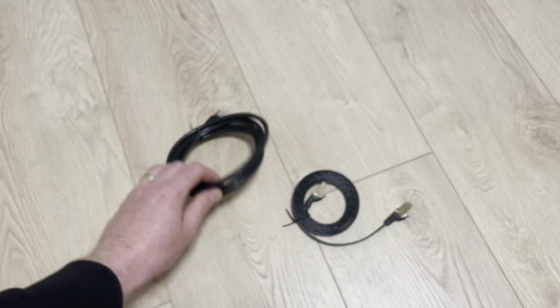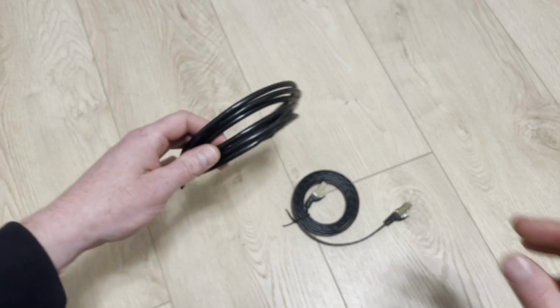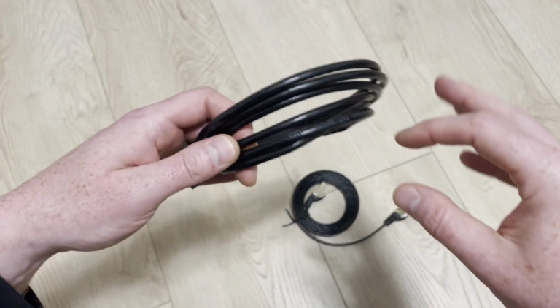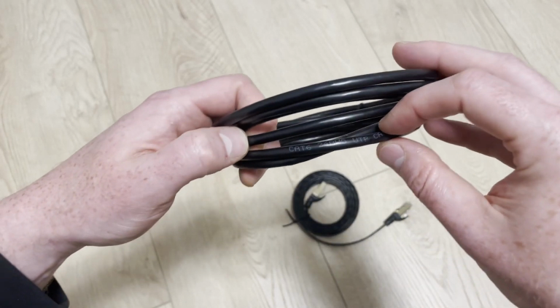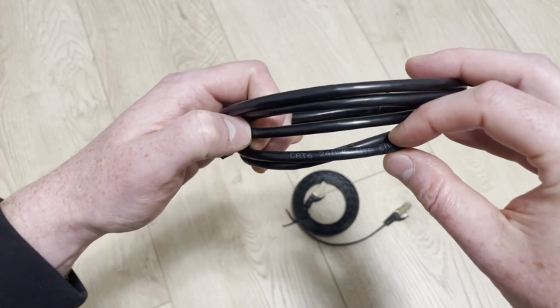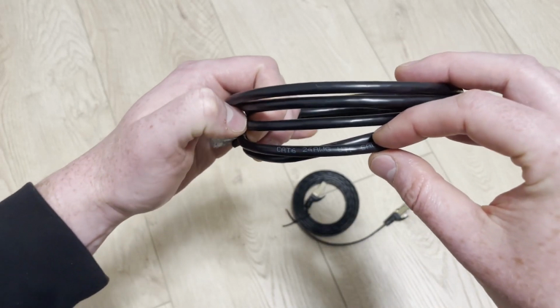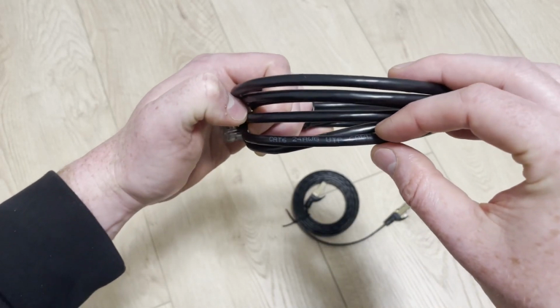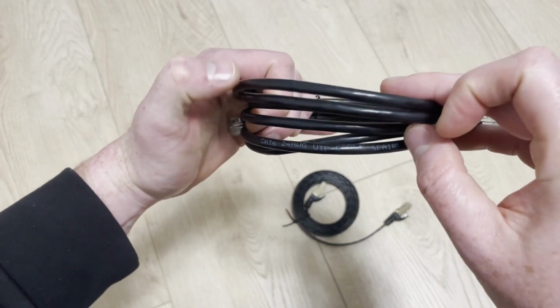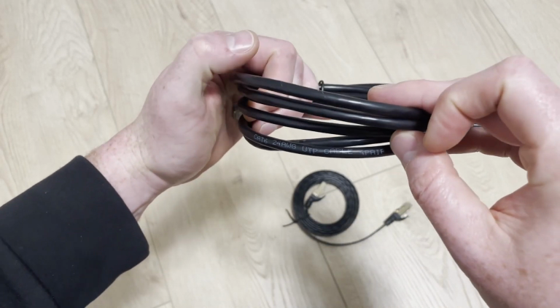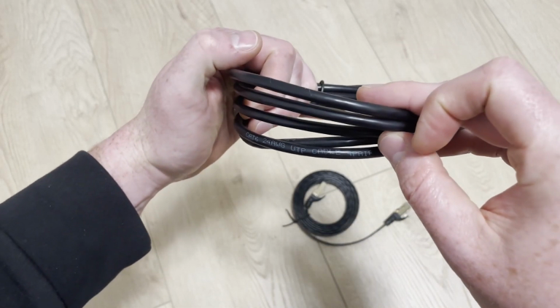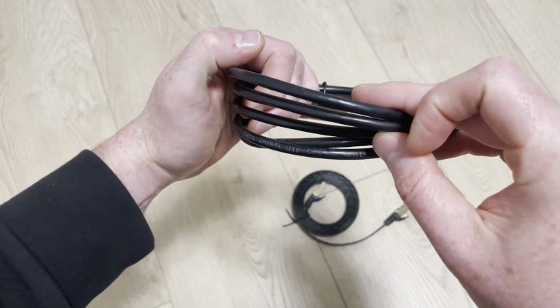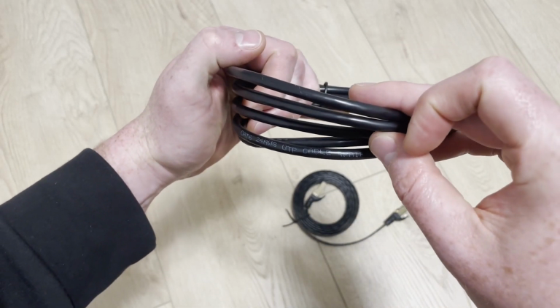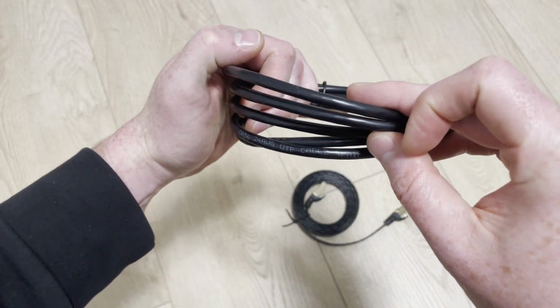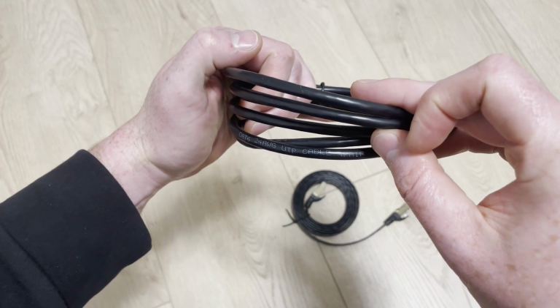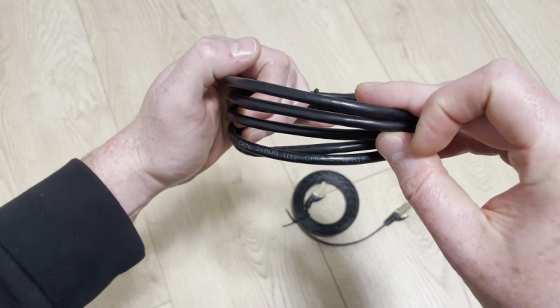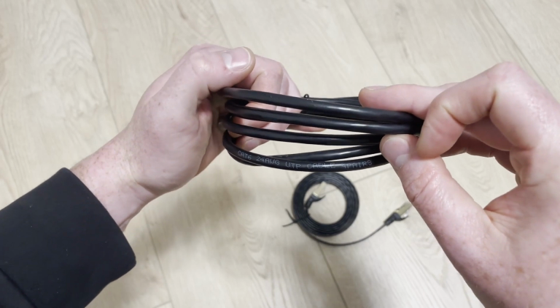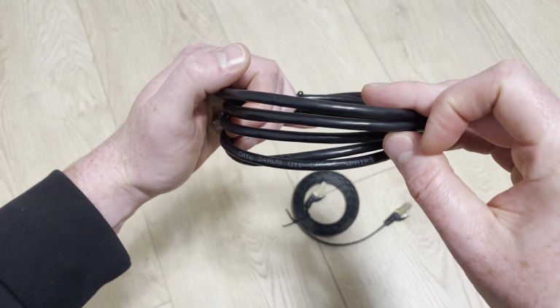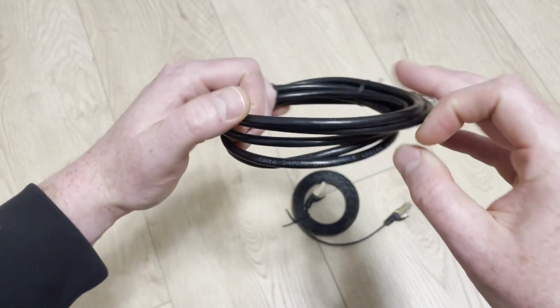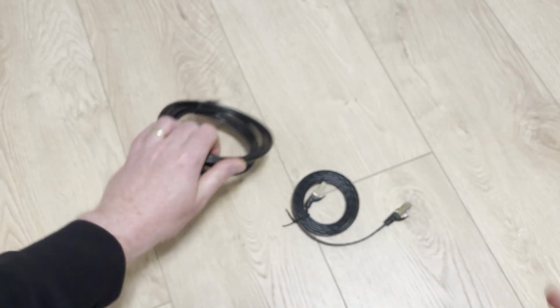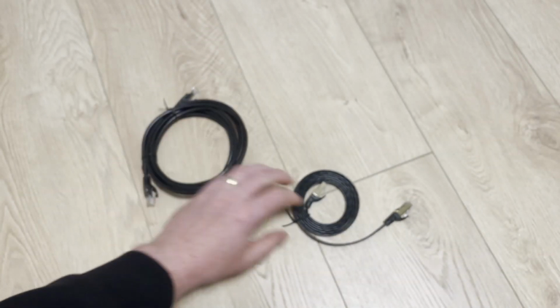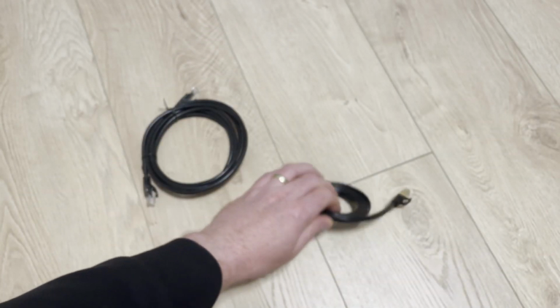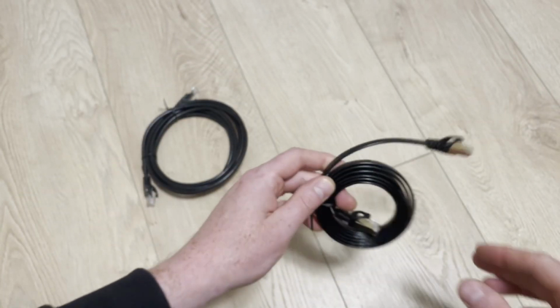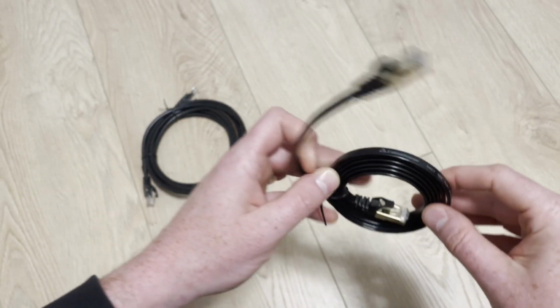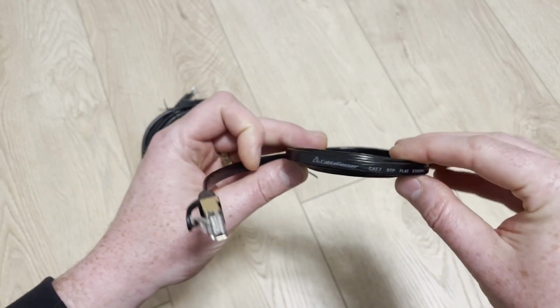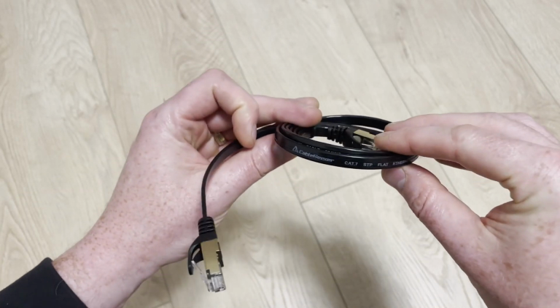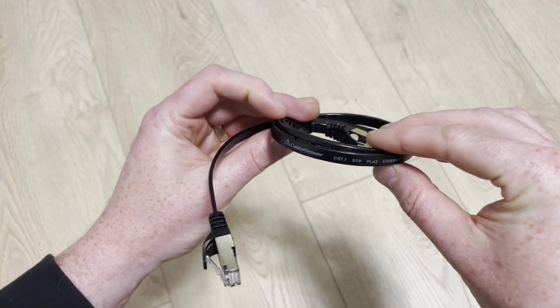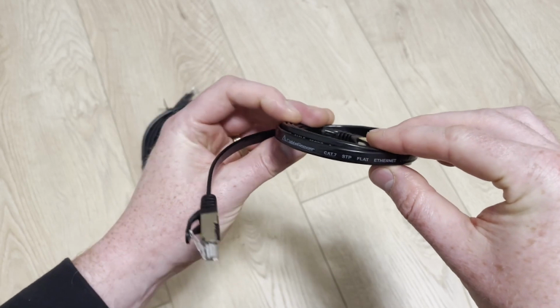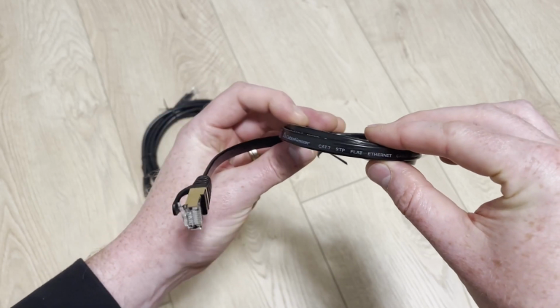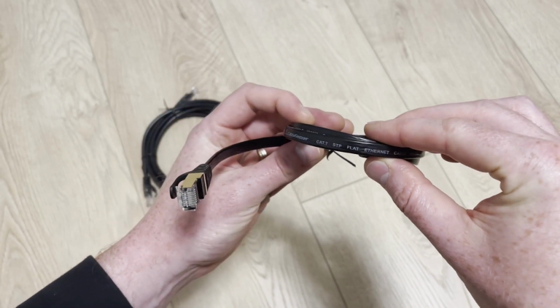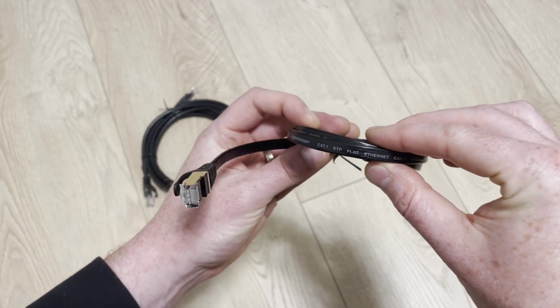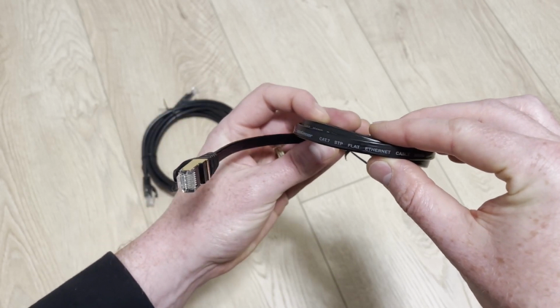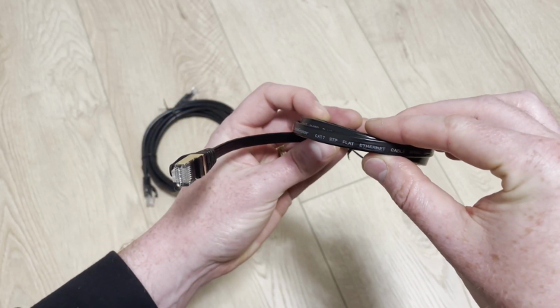On the cable itself, it should say either UTP or STP. UTP is unshielded twisted pairs; STP is shielded twisted pairs. You will also notice a metal cover on the ends of the cable, which is part of the shielding.